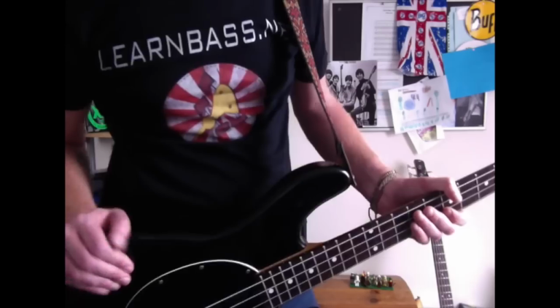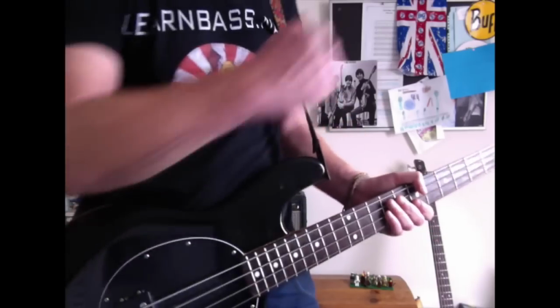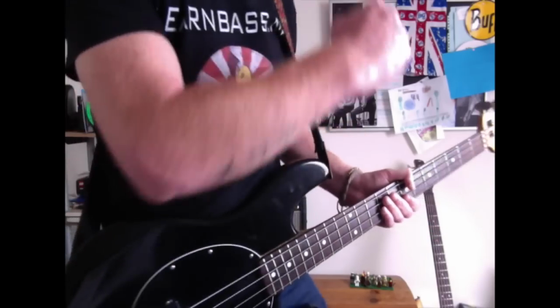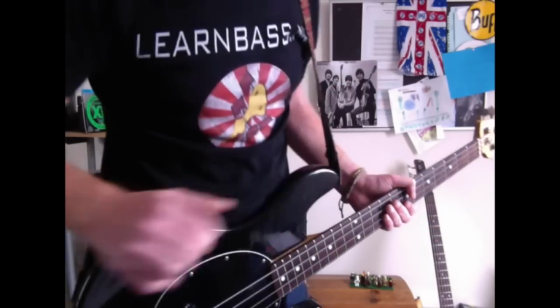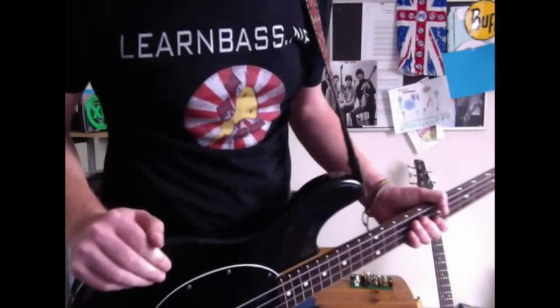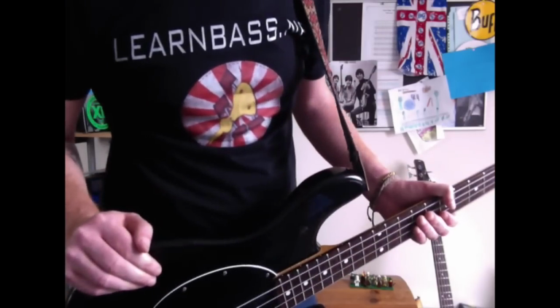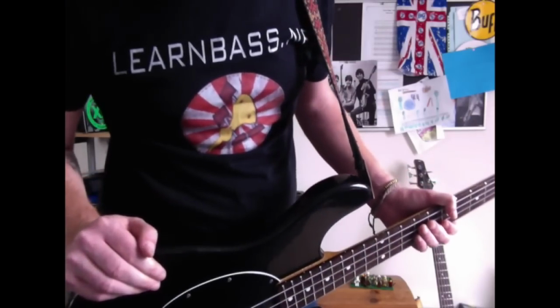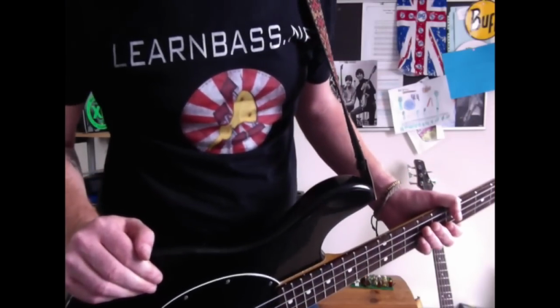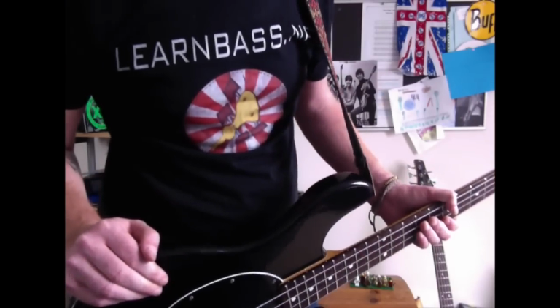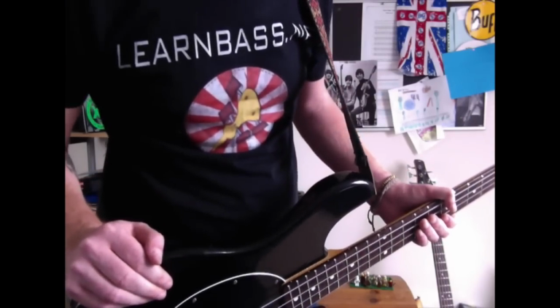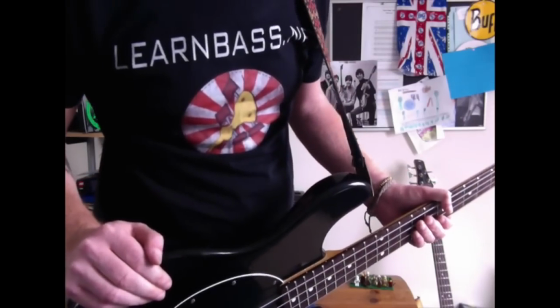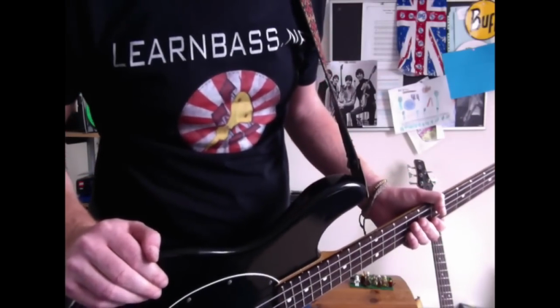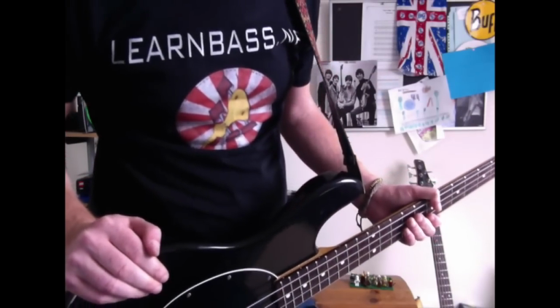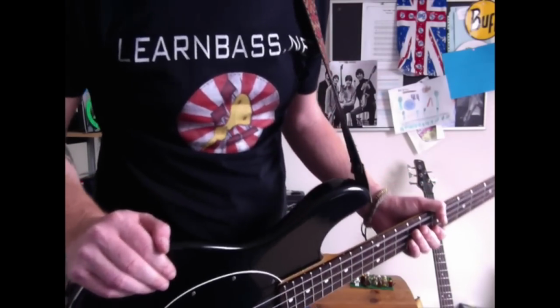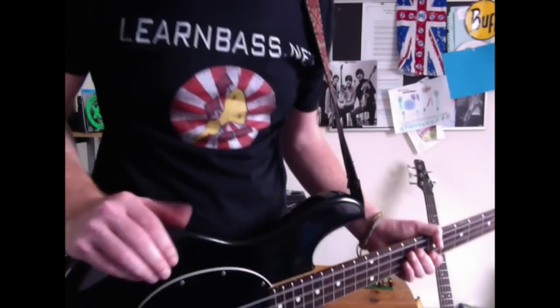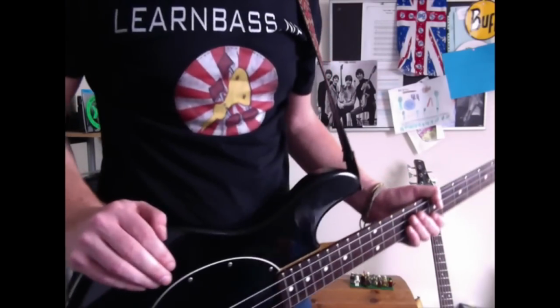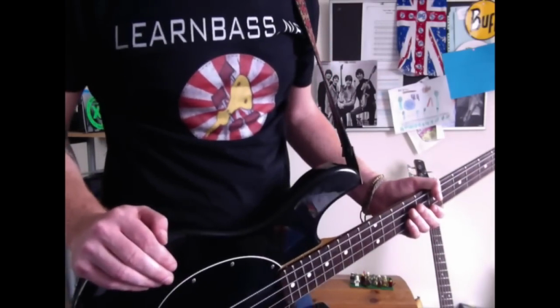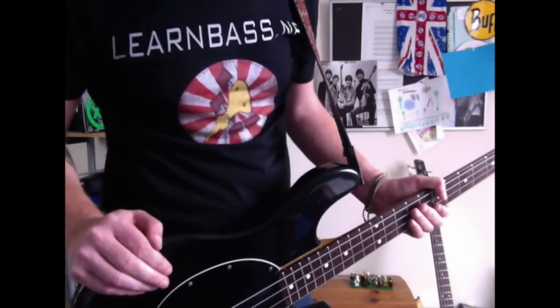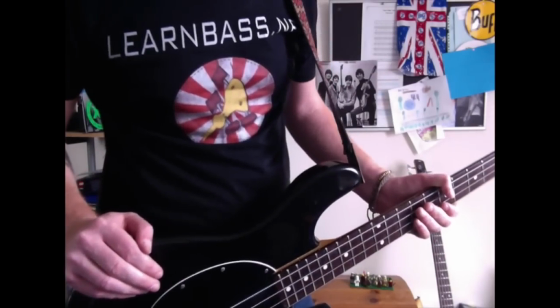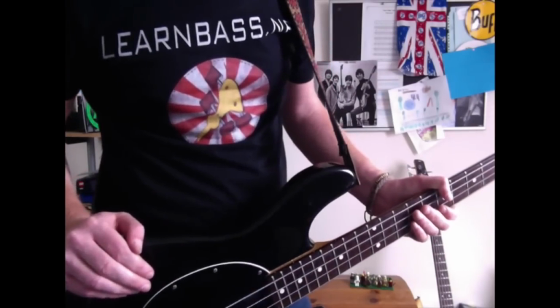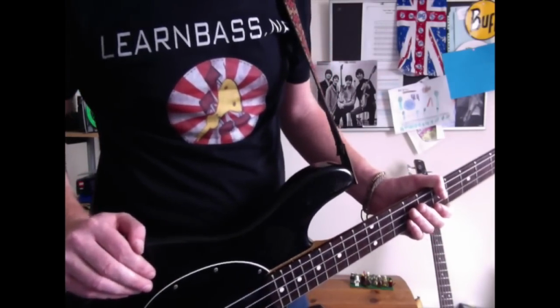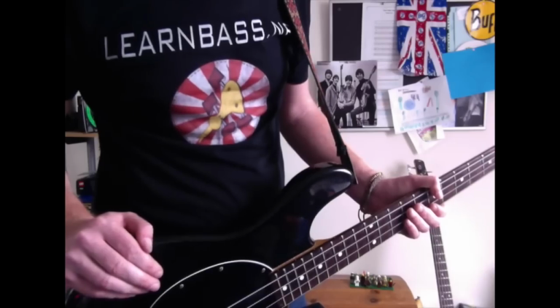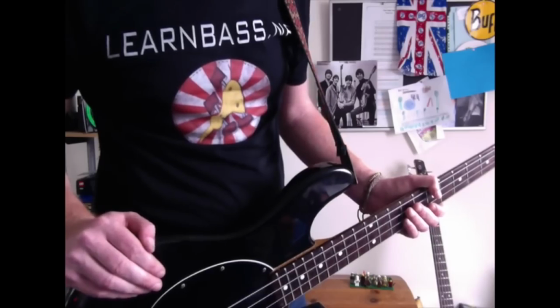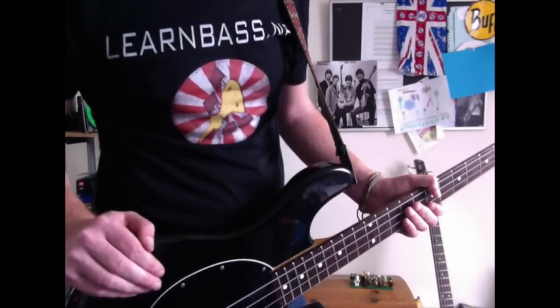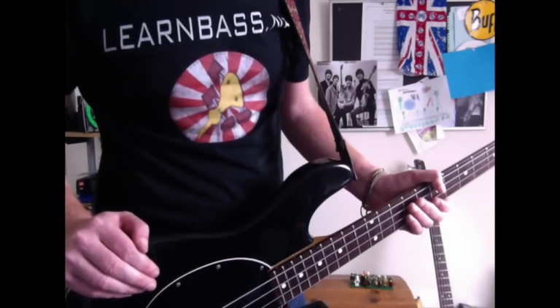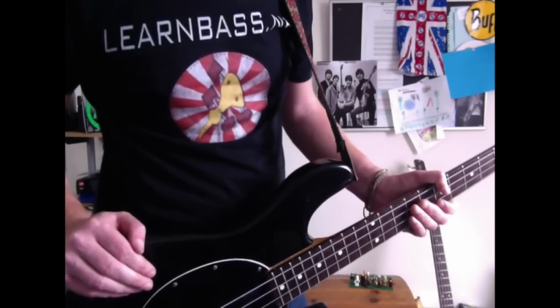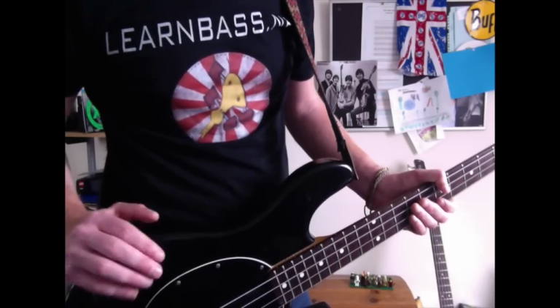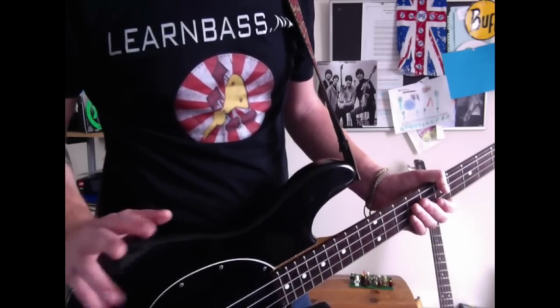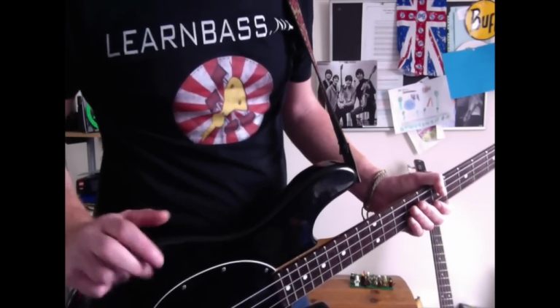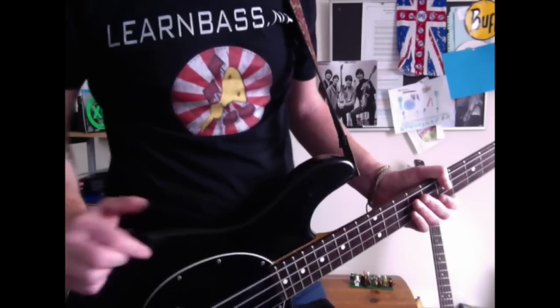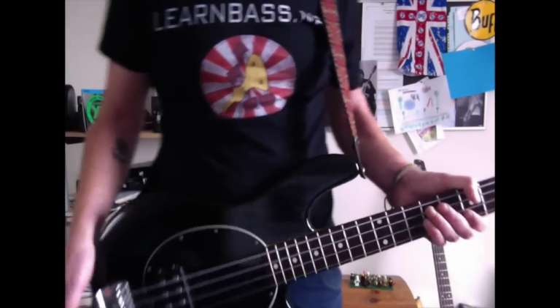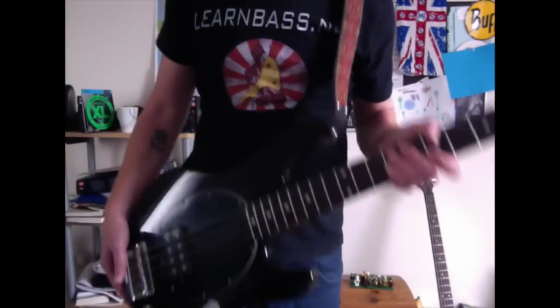Hello fat stringers and low-end lovers, how the devil are you chaps and chappesses? Okay, and today we have this kind of funky thing going on. I felt a little bit of funk so I thought I'd do that today.